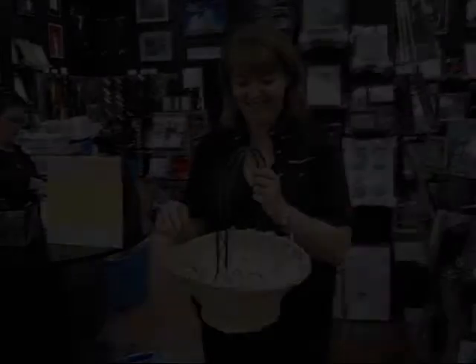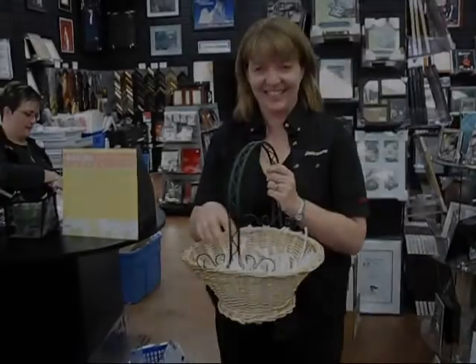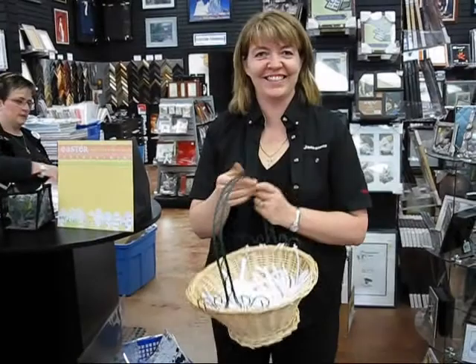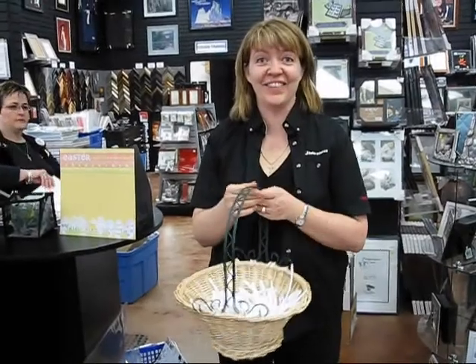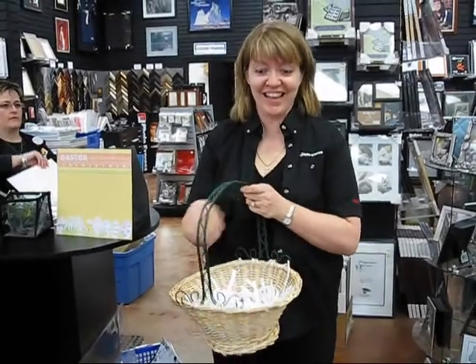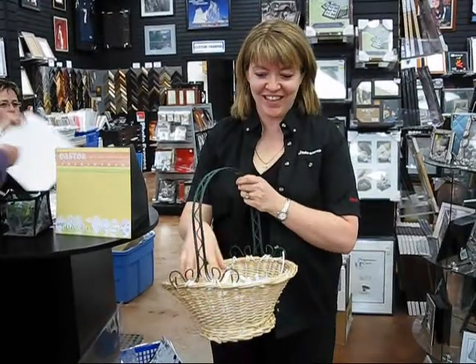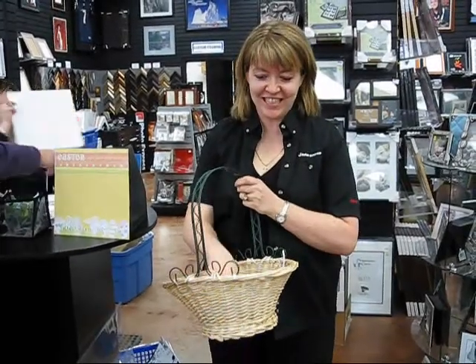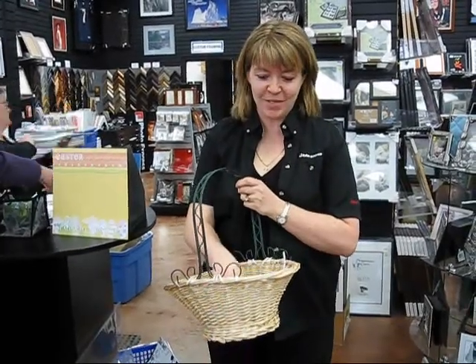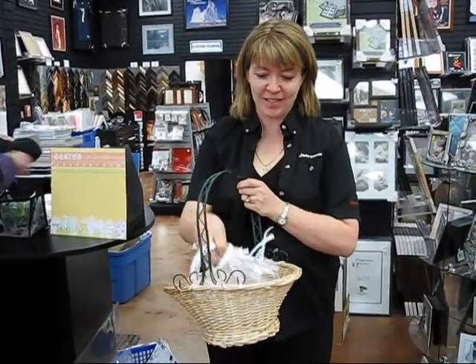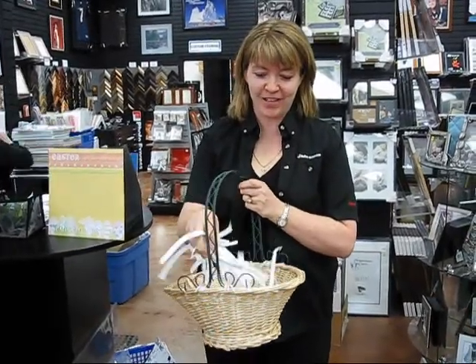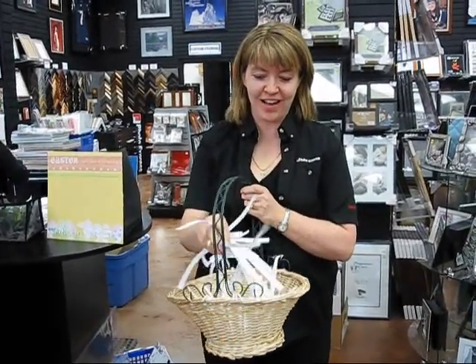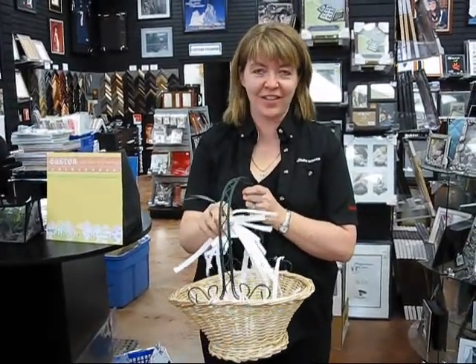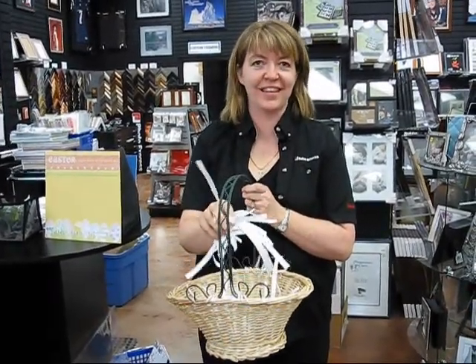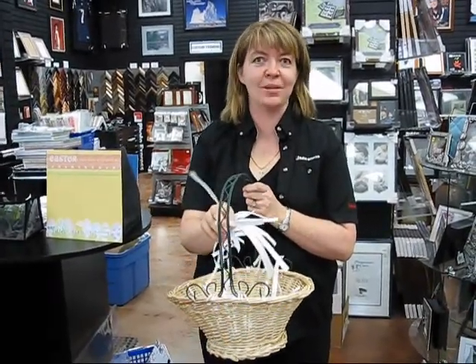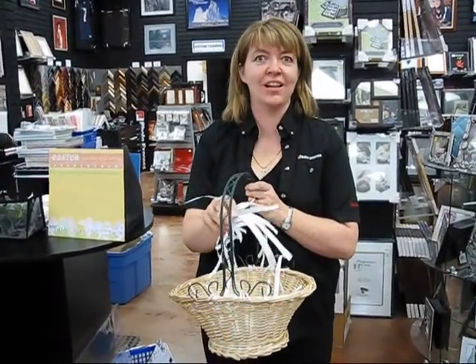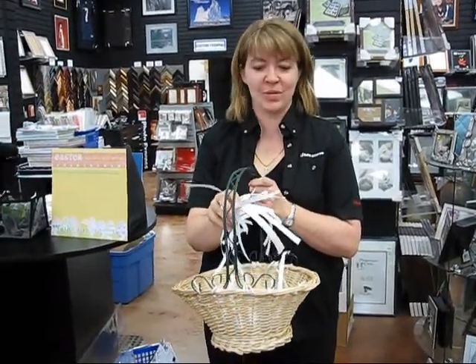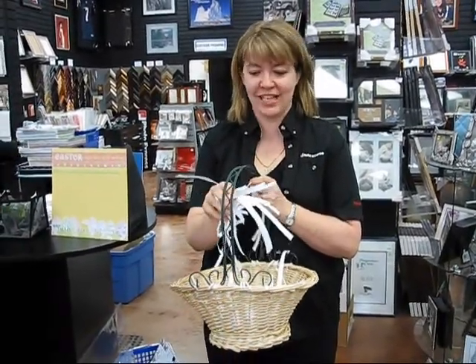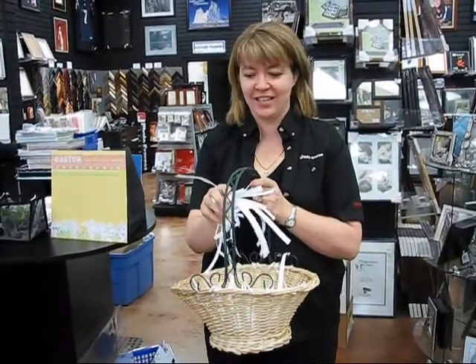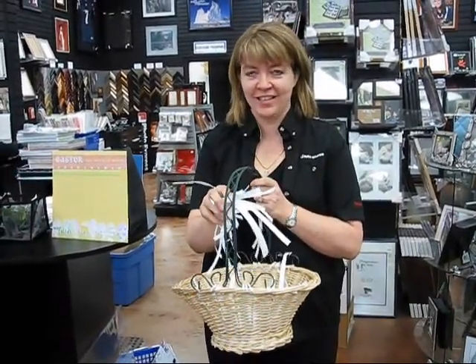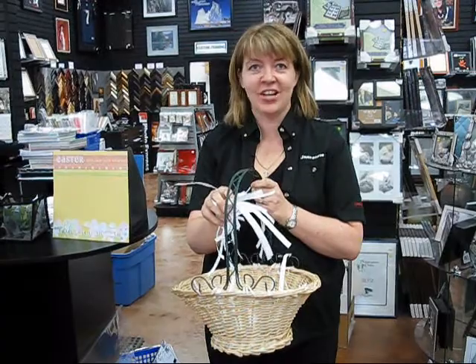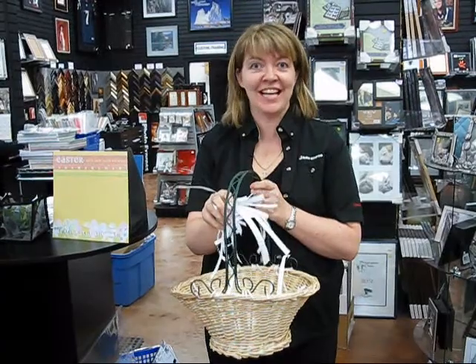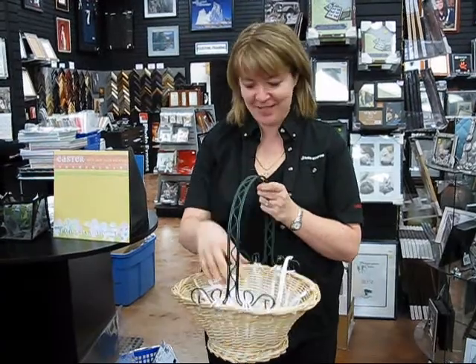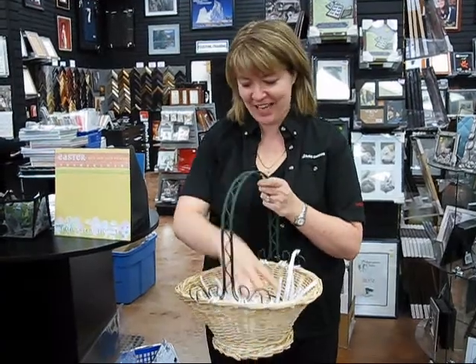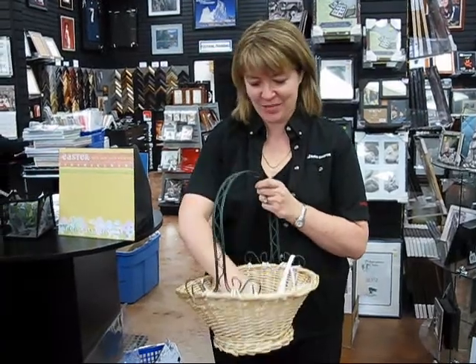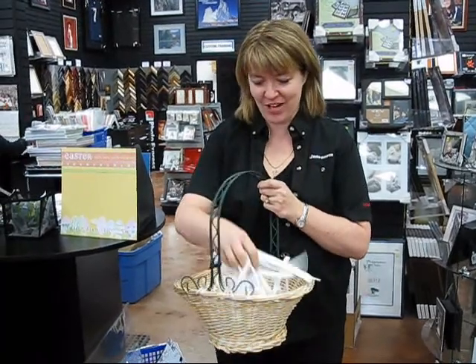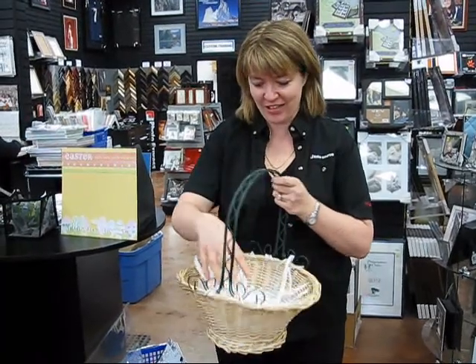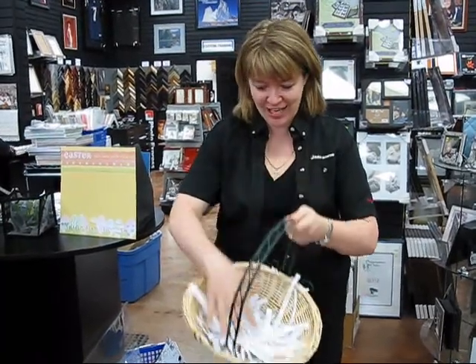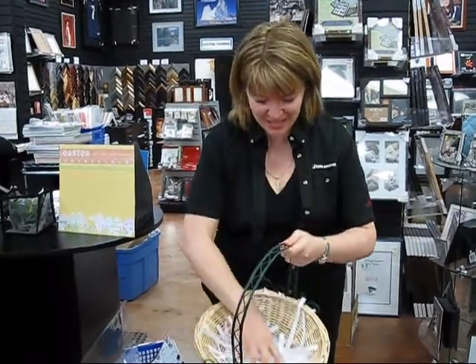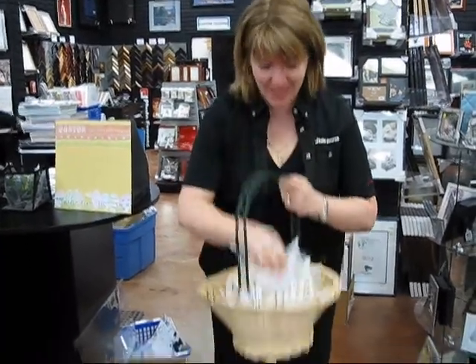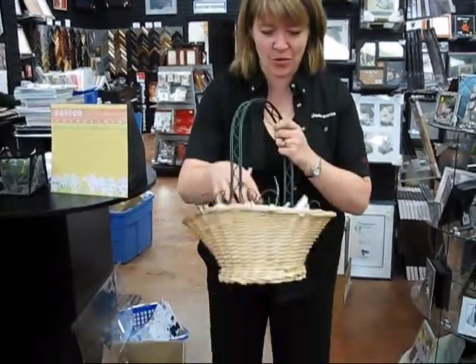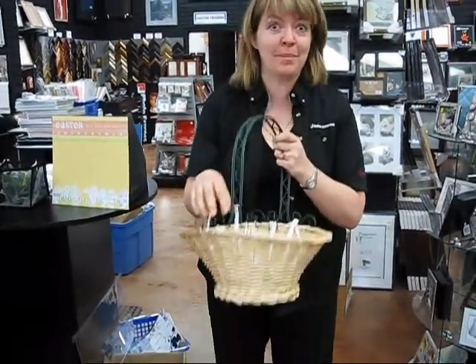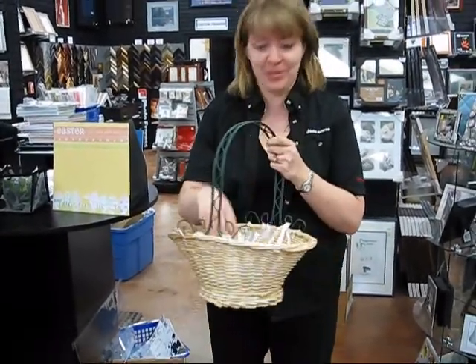Good morning everyone! It's time to pick the winner of the blog posting contest. We have all our little entries in here, so will it be you?